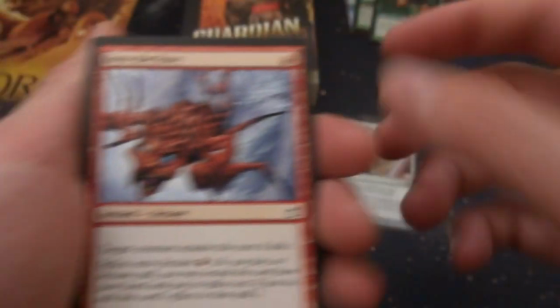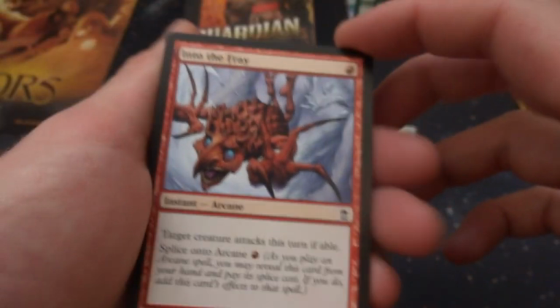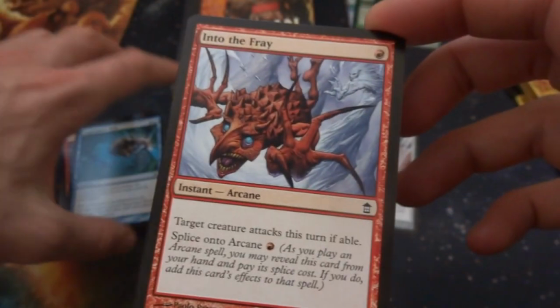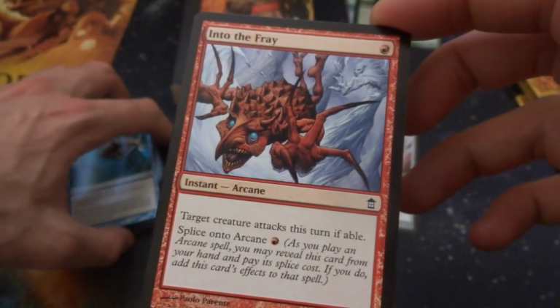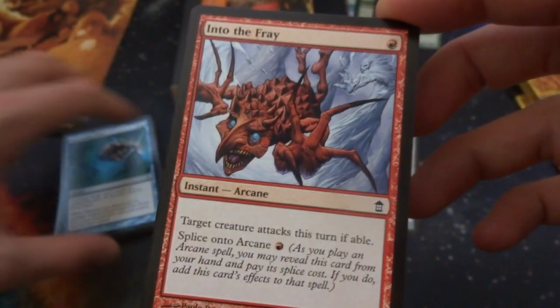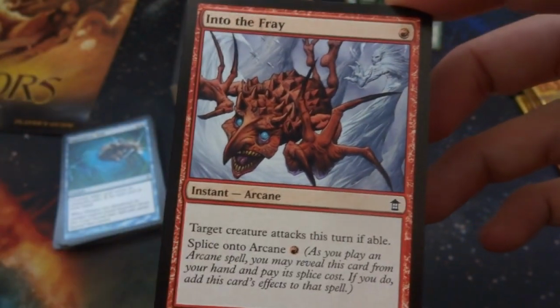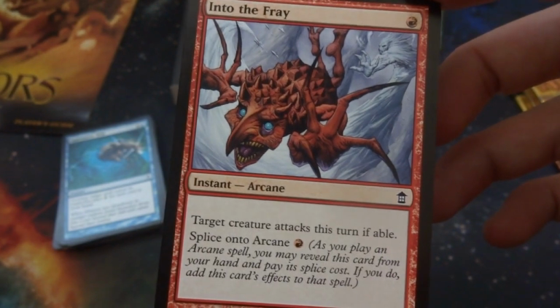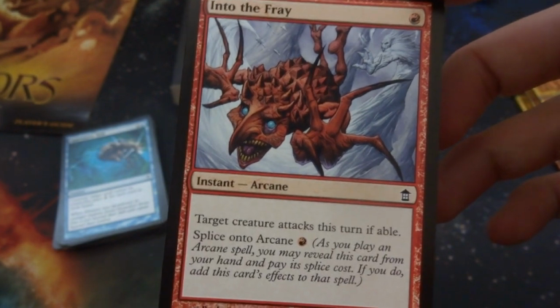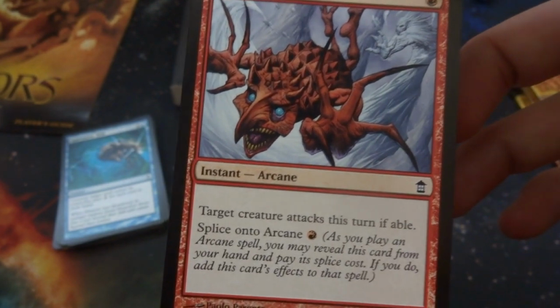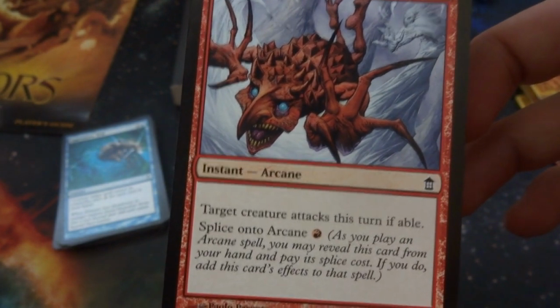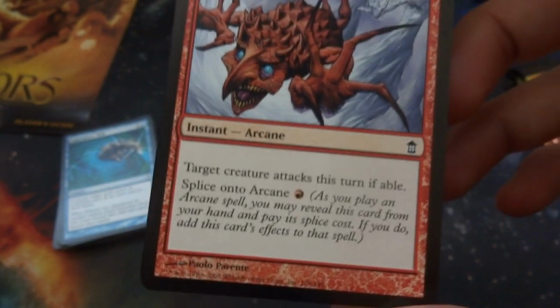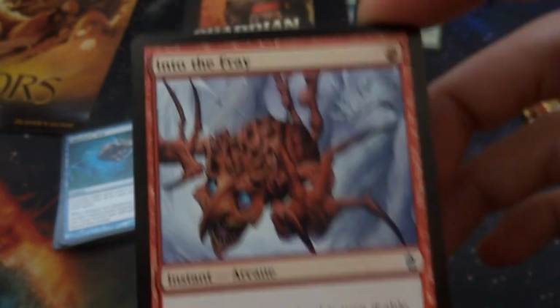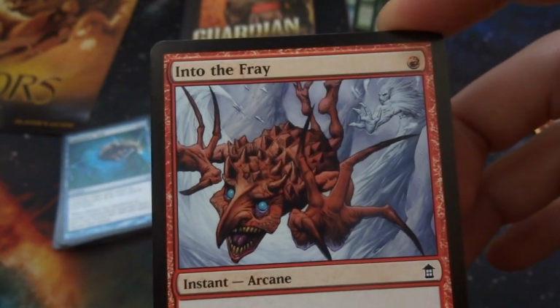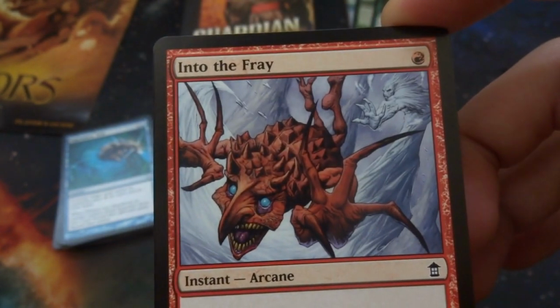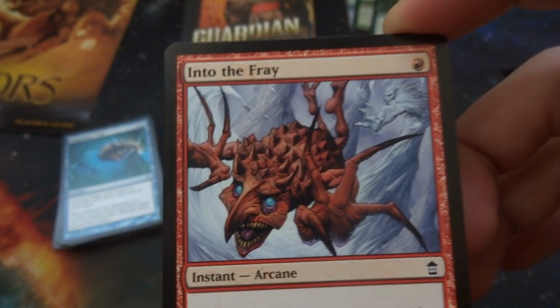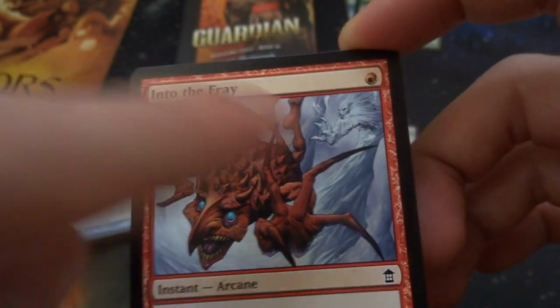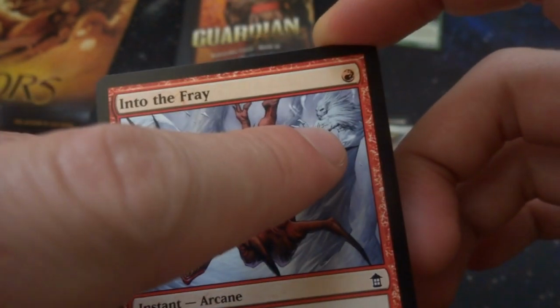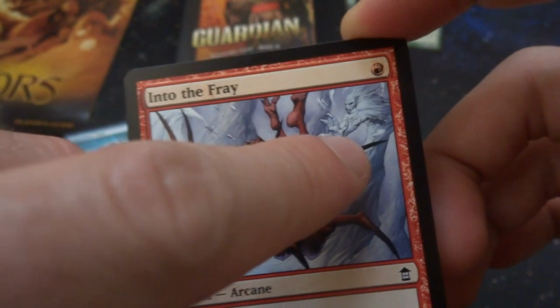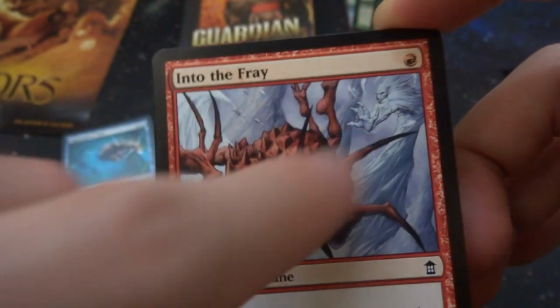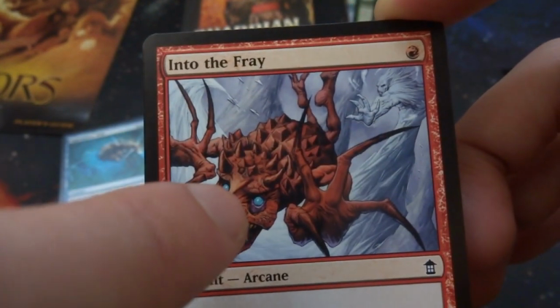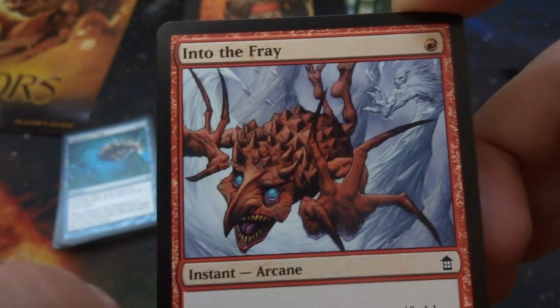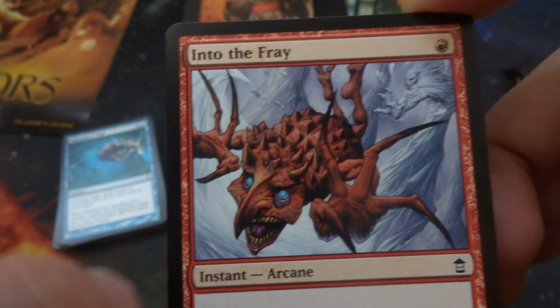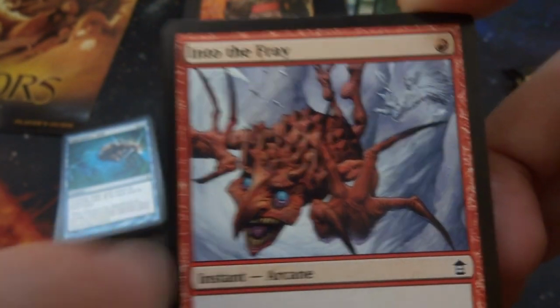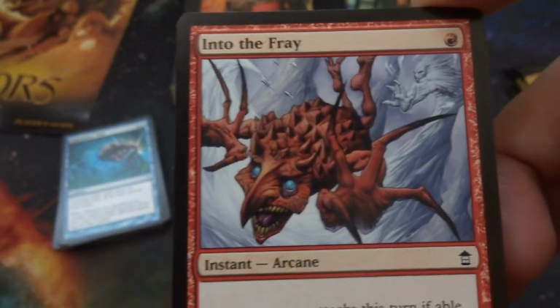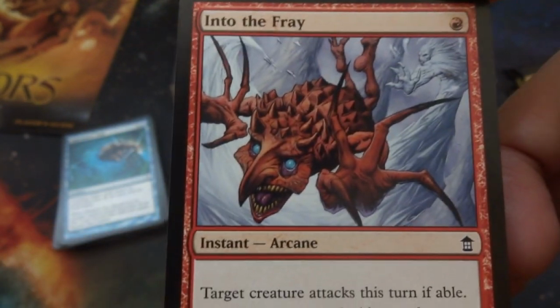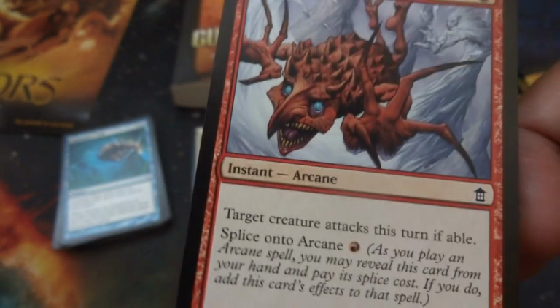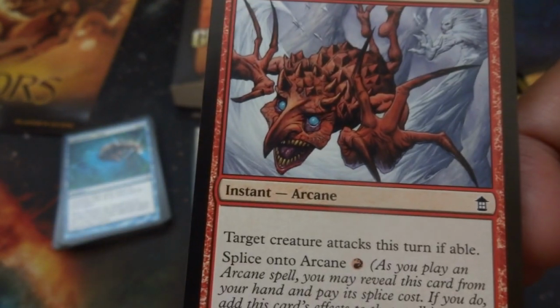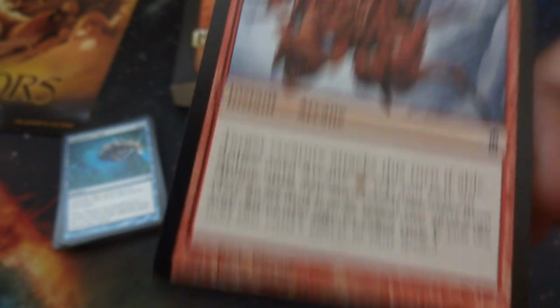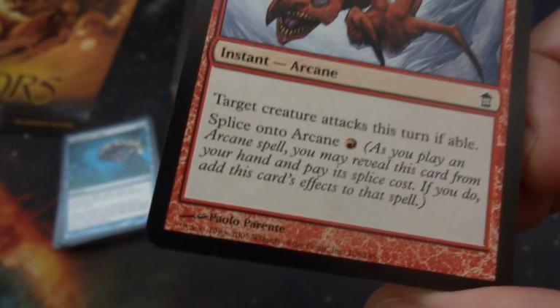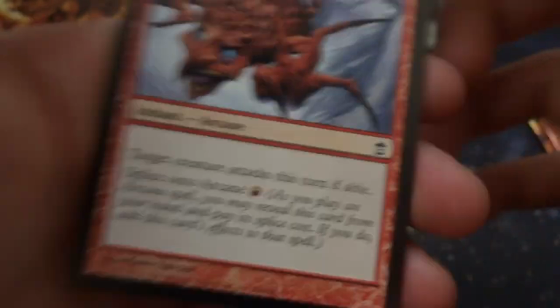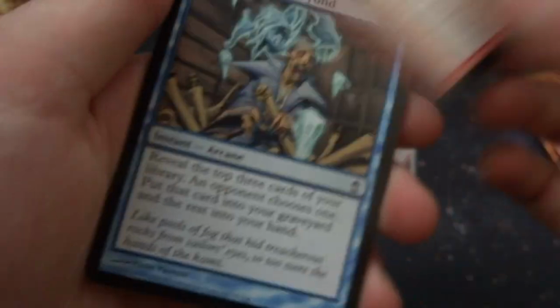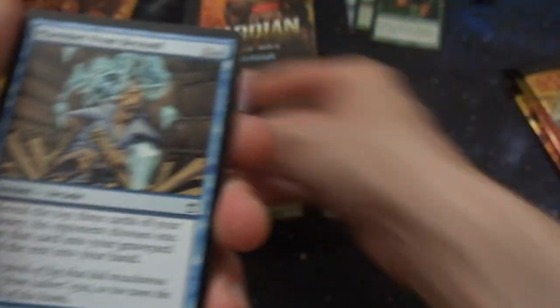Into the Fray — one red: target creature attacks this turn if able. Splice onto arcane: one red. Looks like the Akiki guy — this frost spirit literally chucked him, coming right at you. It looks like the card art of Fling or something like that, crazy blue eyes.